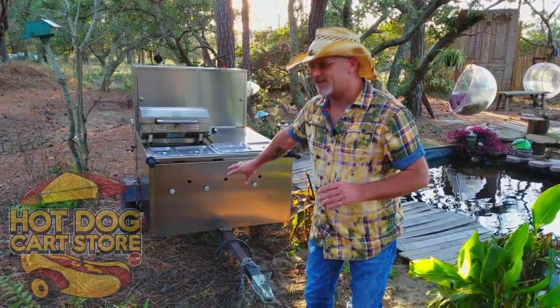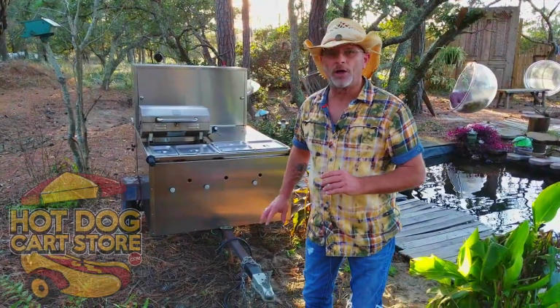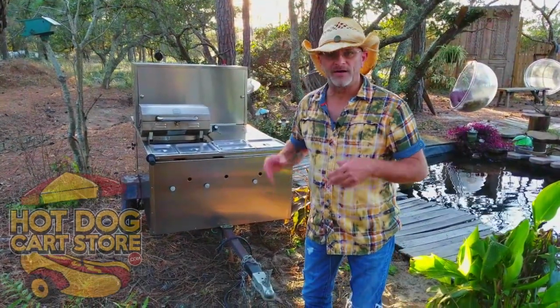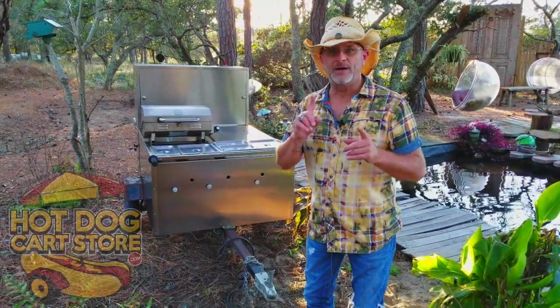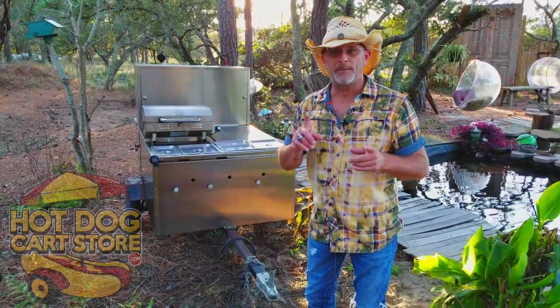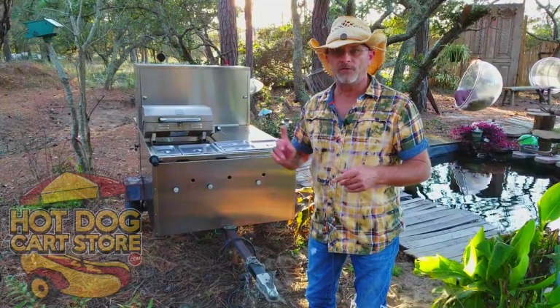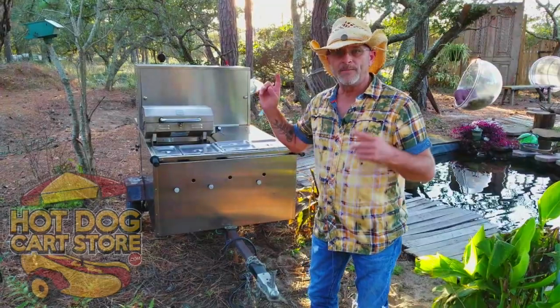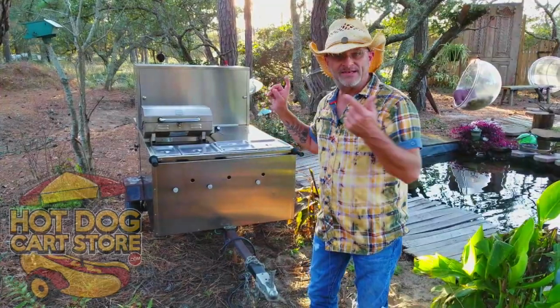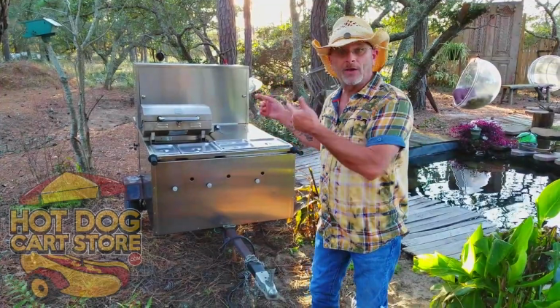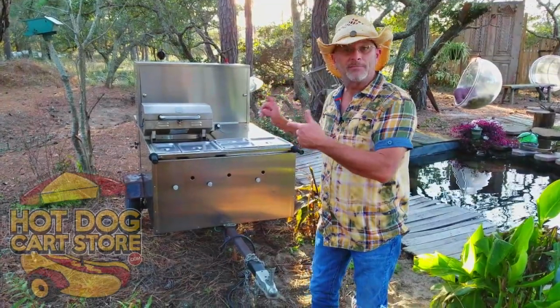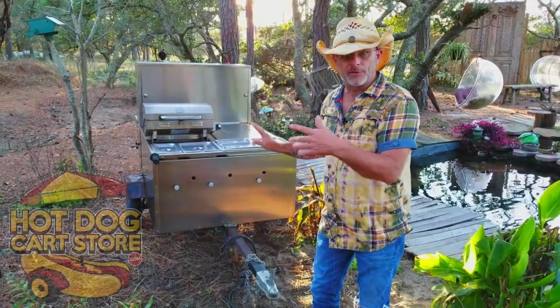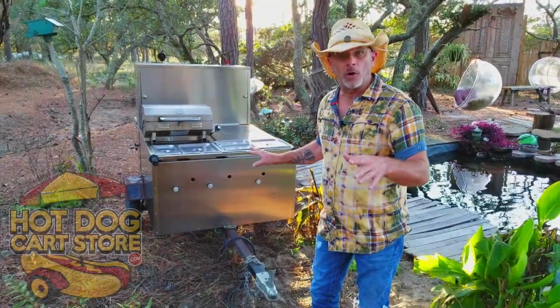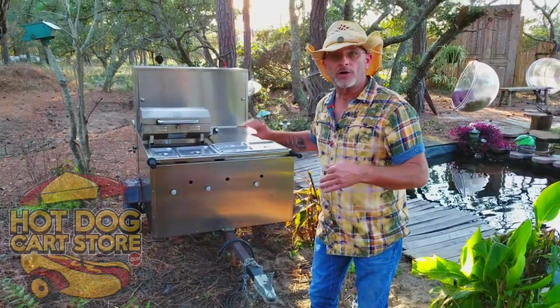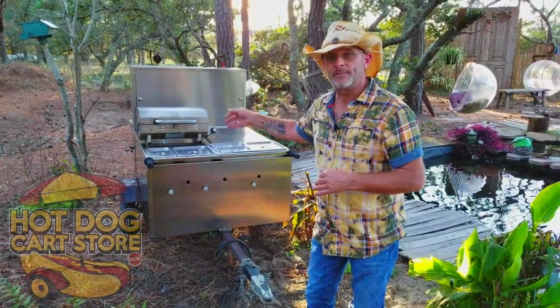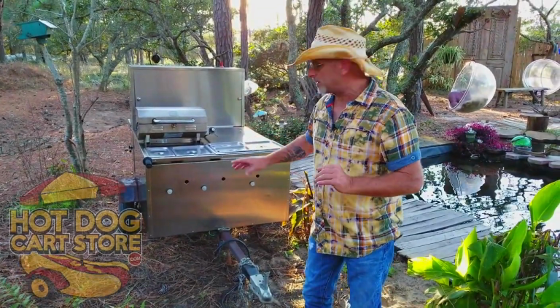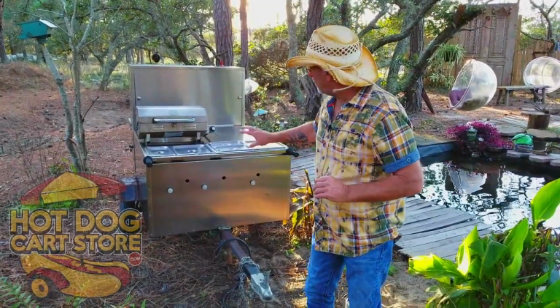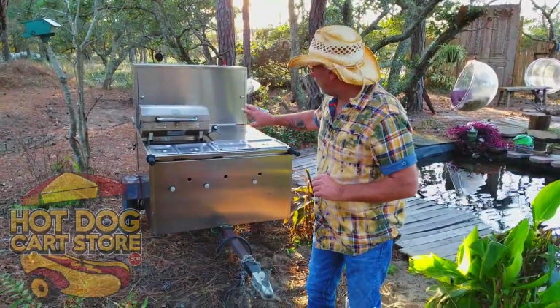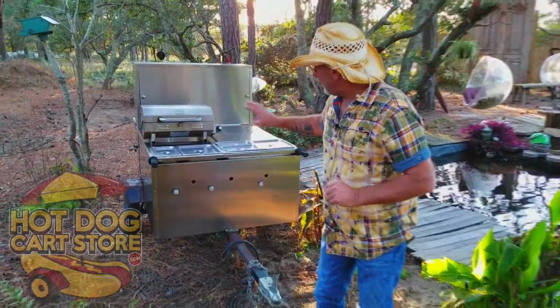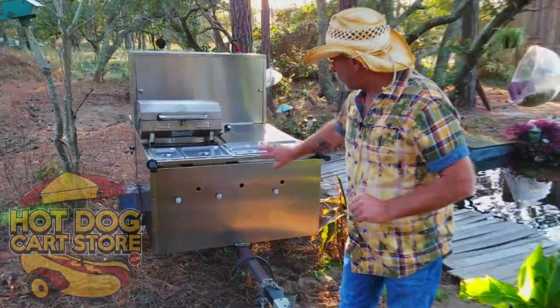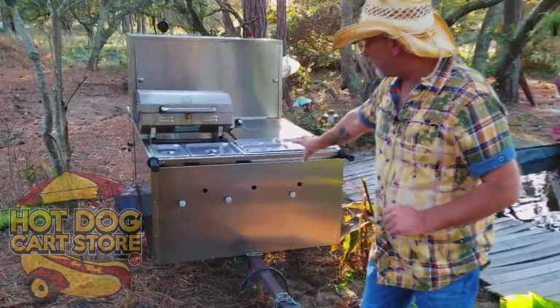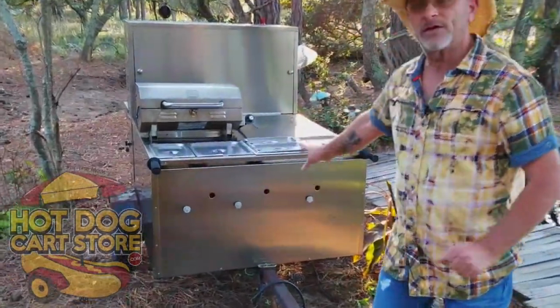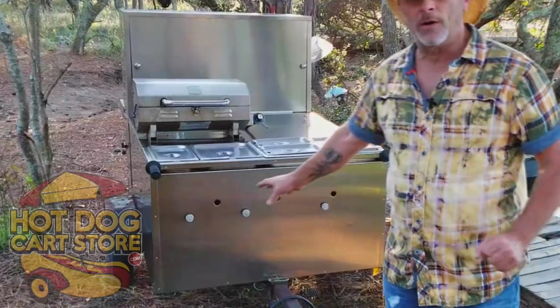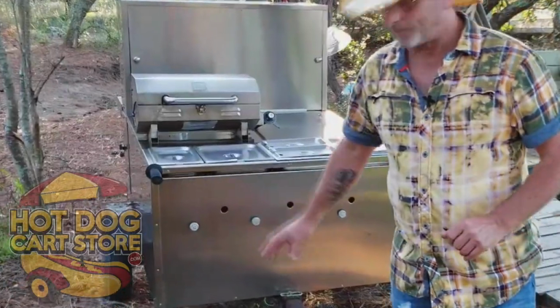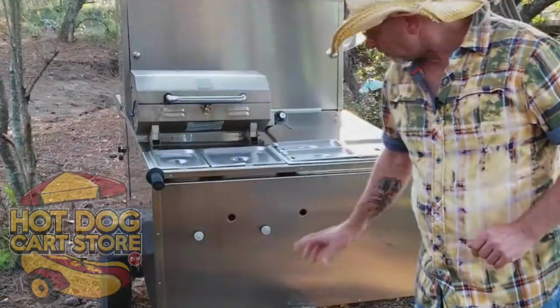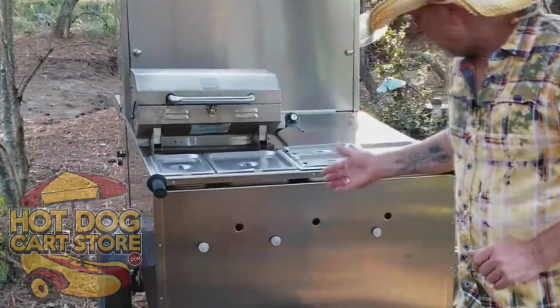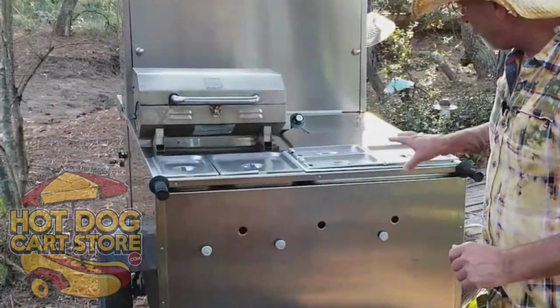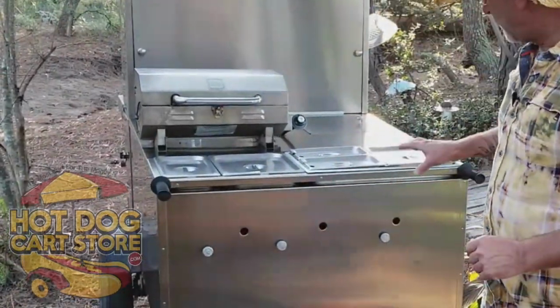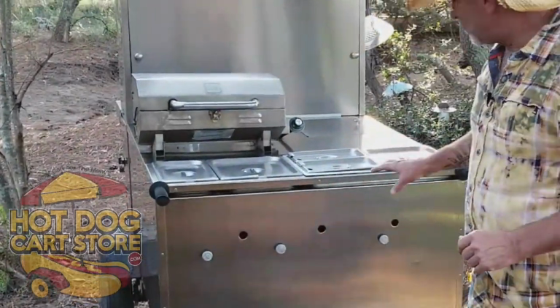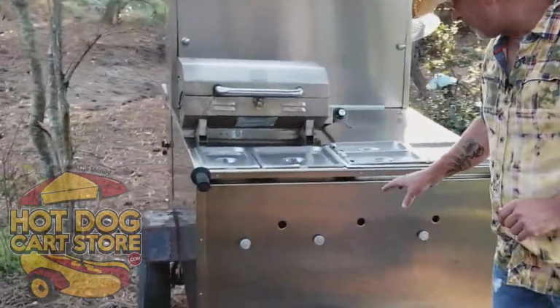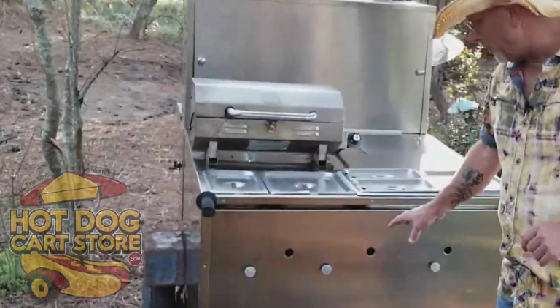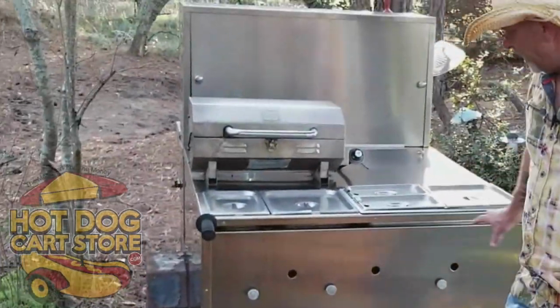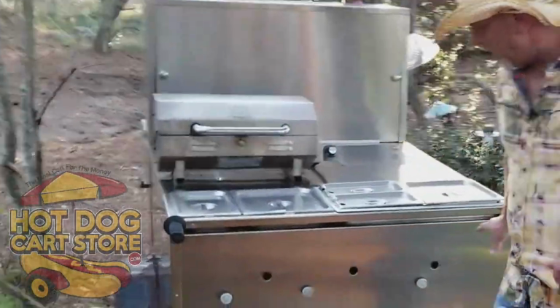It's DOT approved, has taillights, blinkers, the whole works at the back of the cart. I want to show you the front of the cart if you'll follow me here.